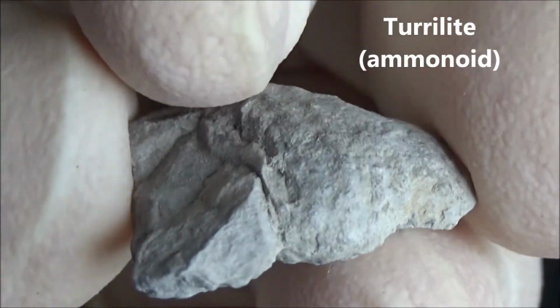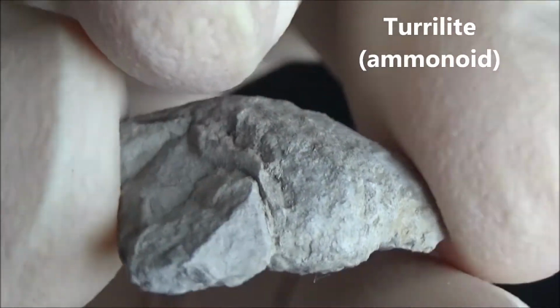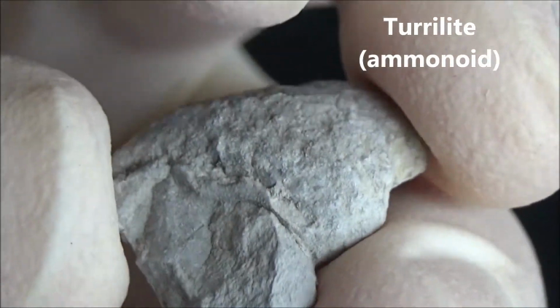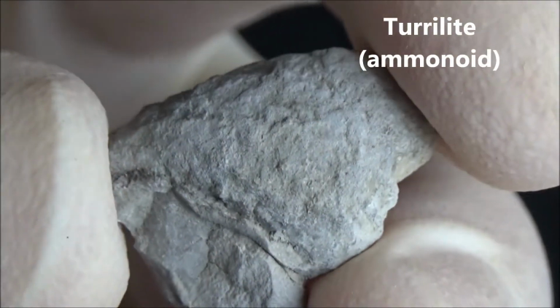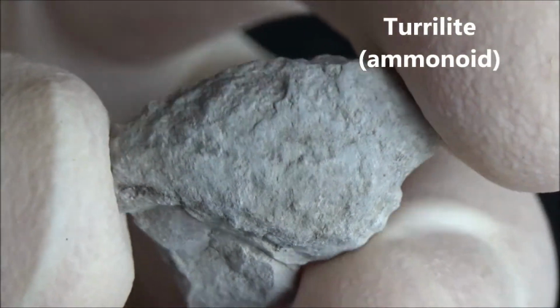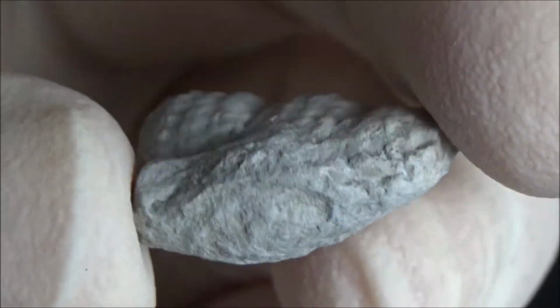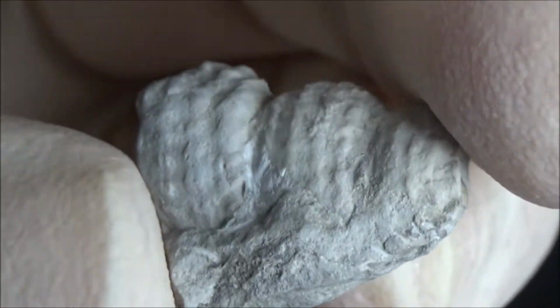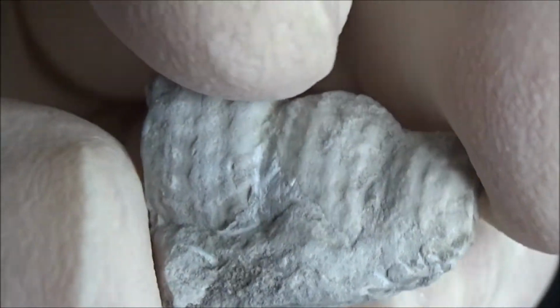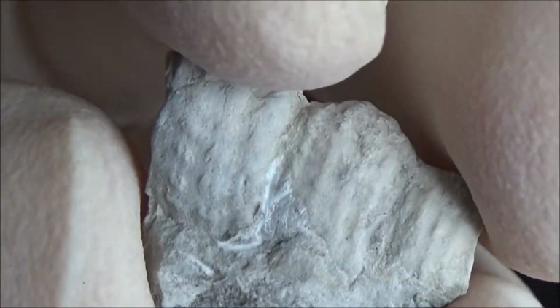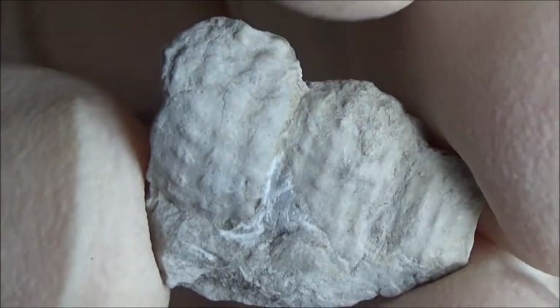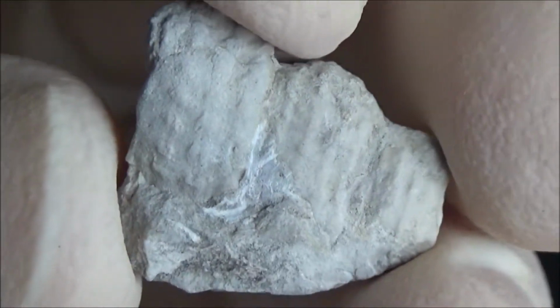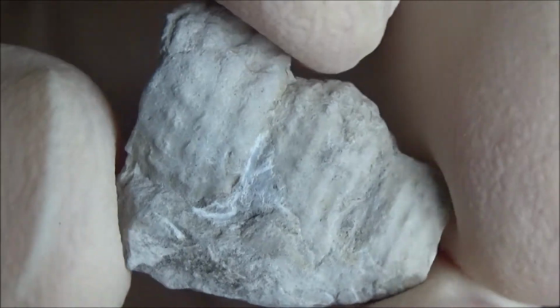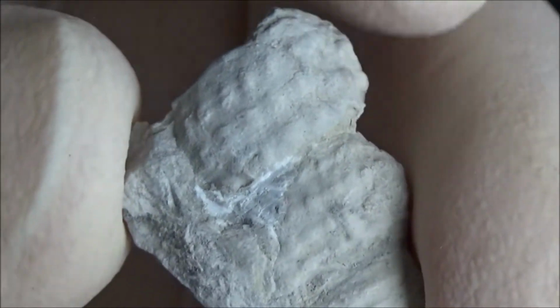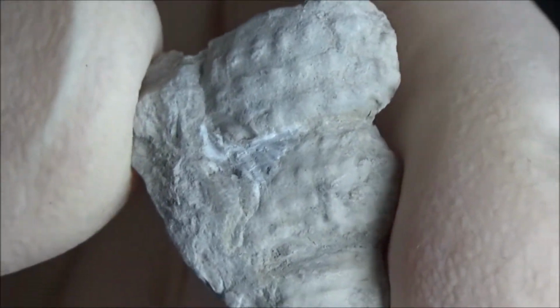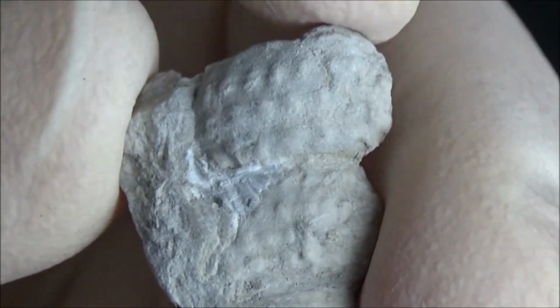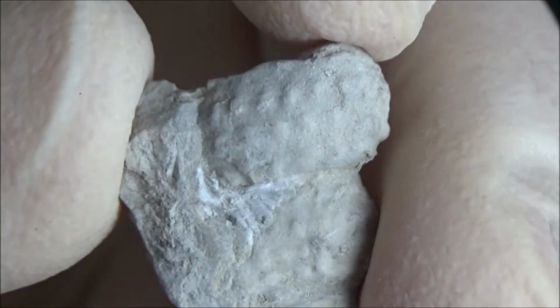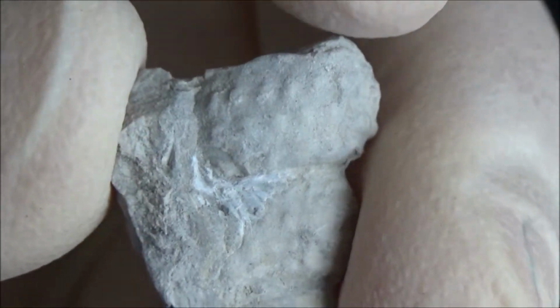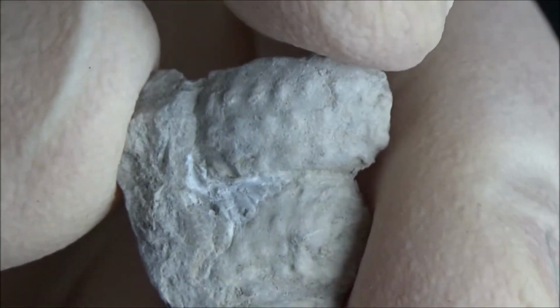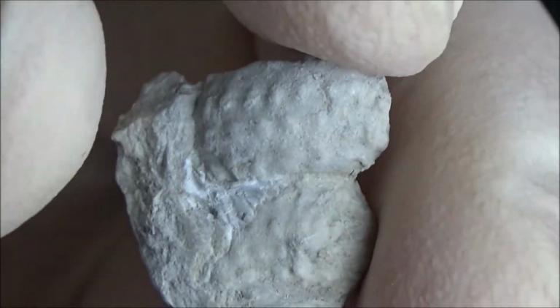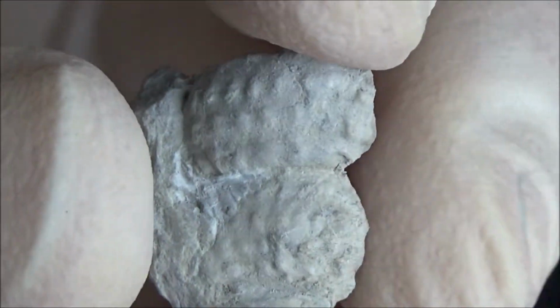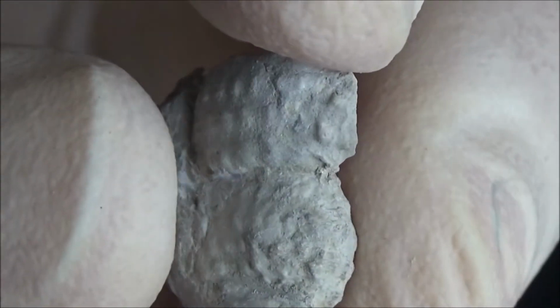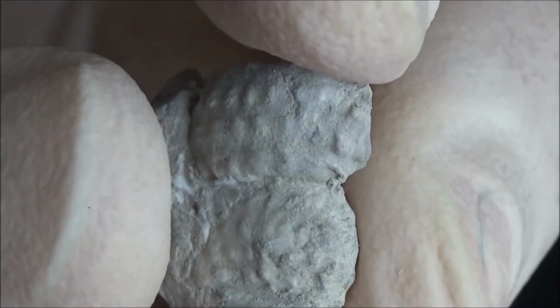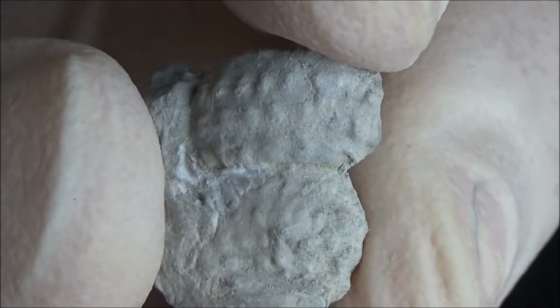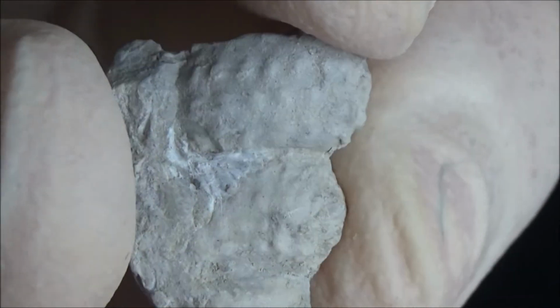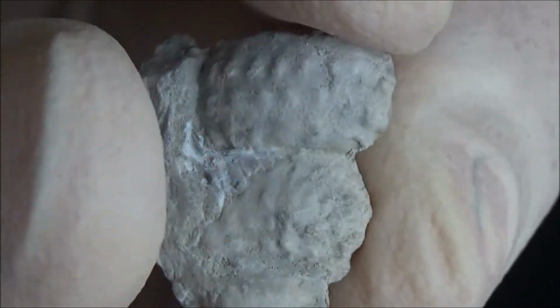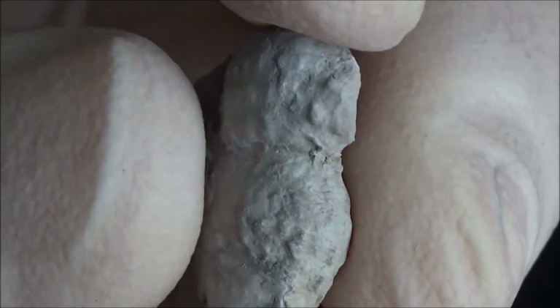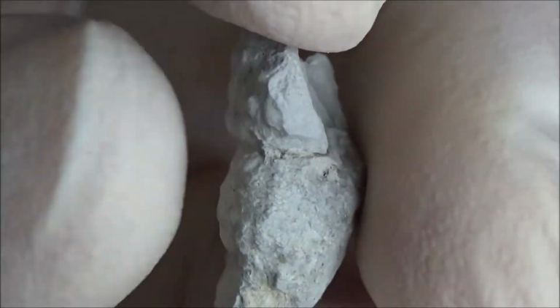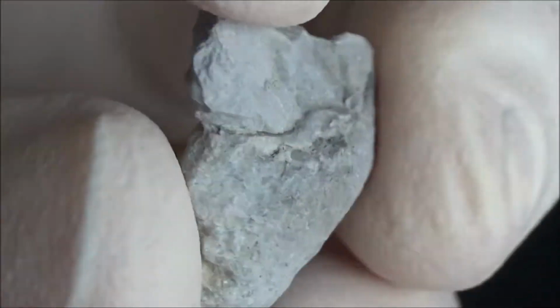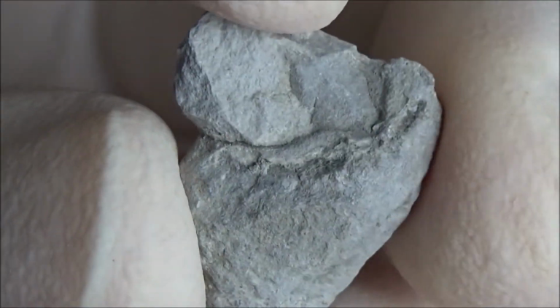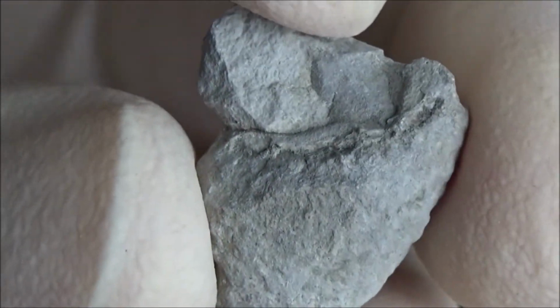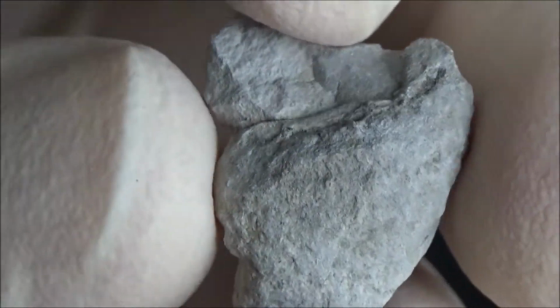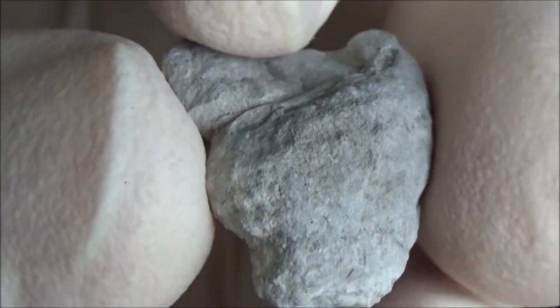Turulites were ammonoid cephalopods with shells in a form of so-called open spirals. Judging from the form of the shells, they have been not very fast swimmers, but rather bottom dwellers.